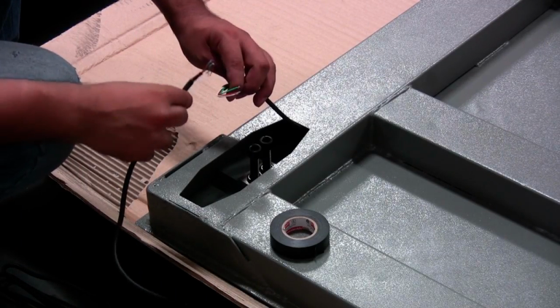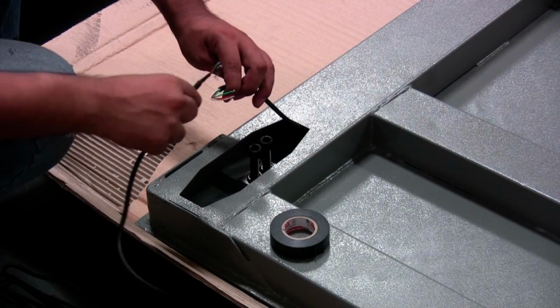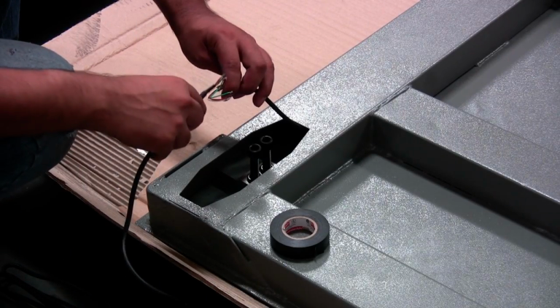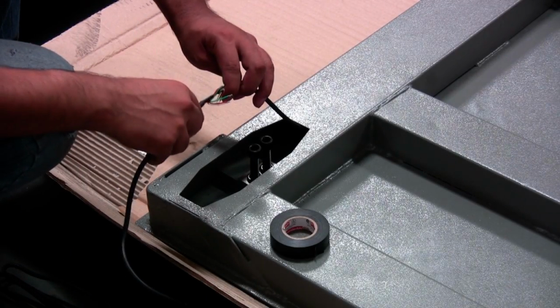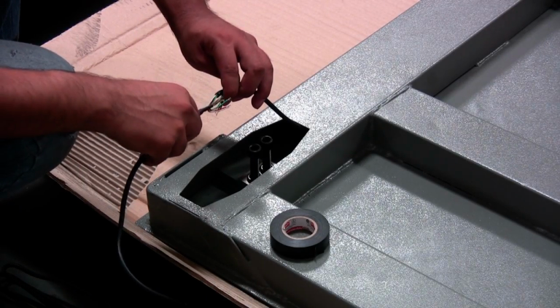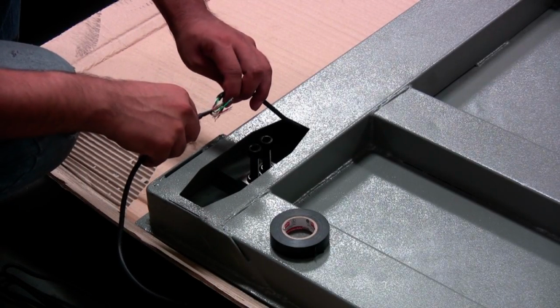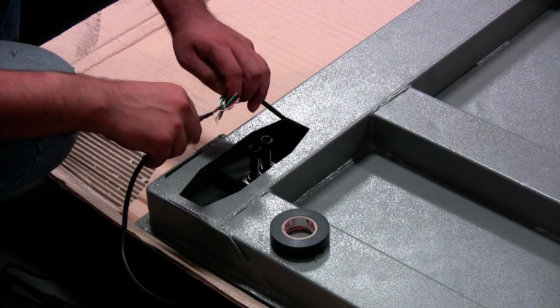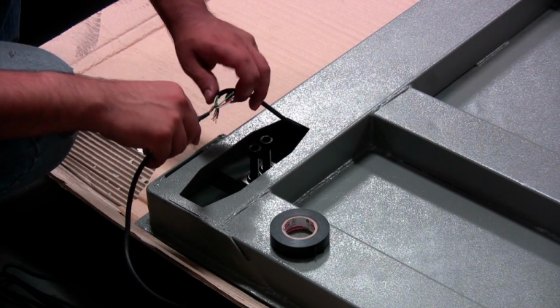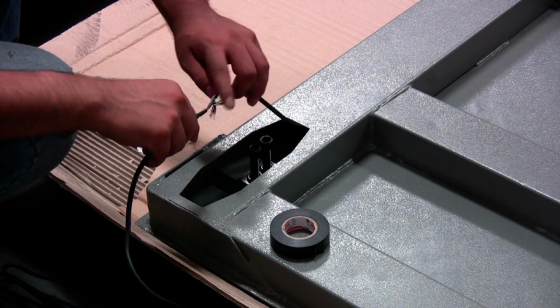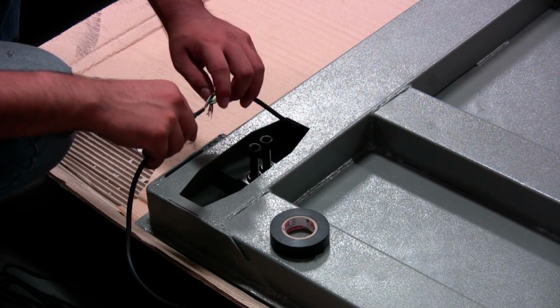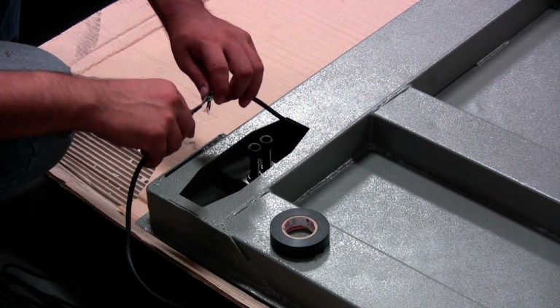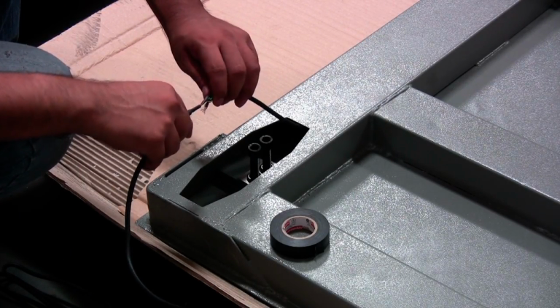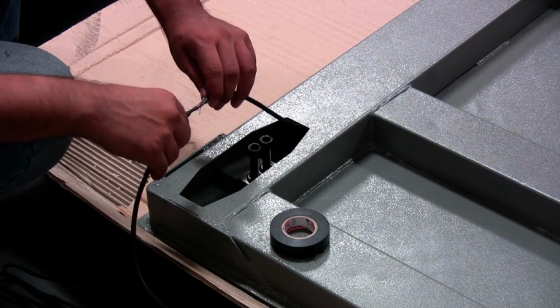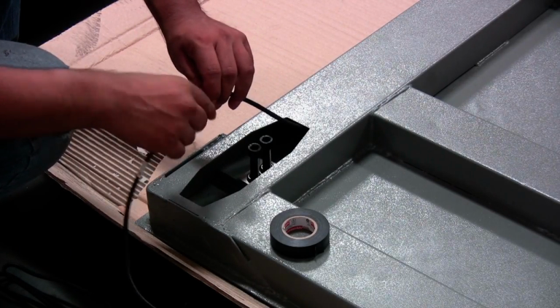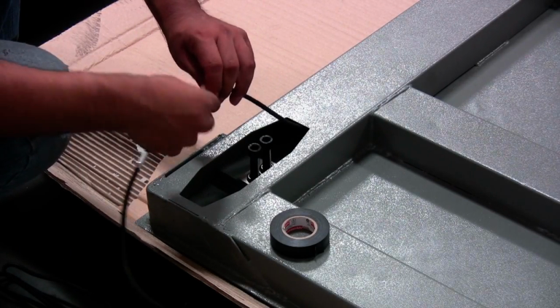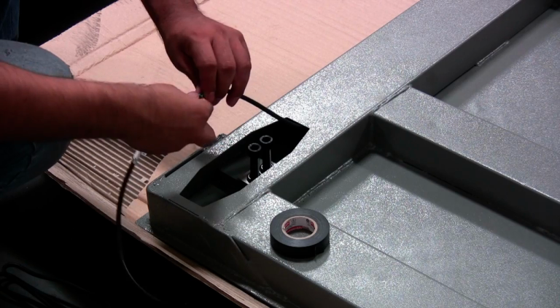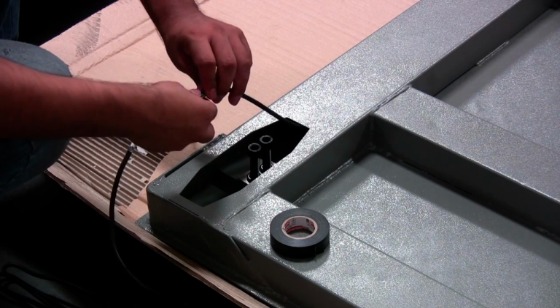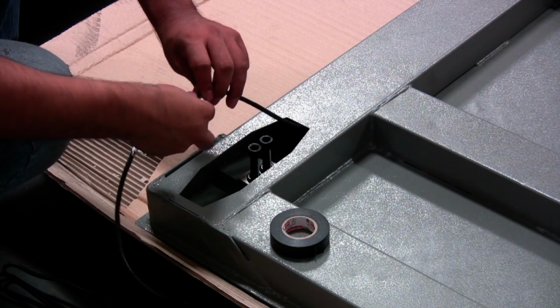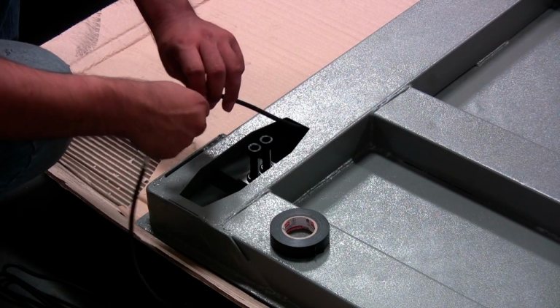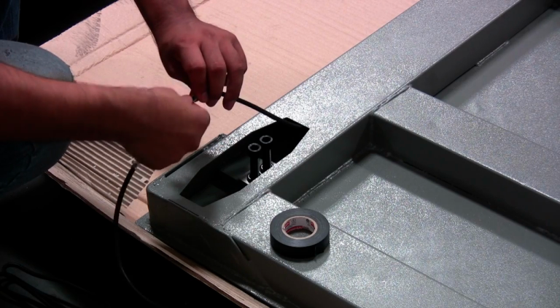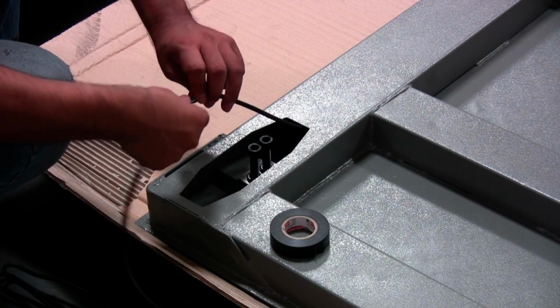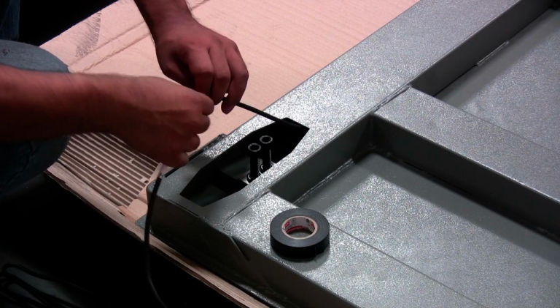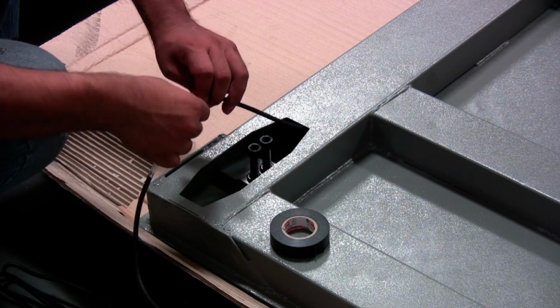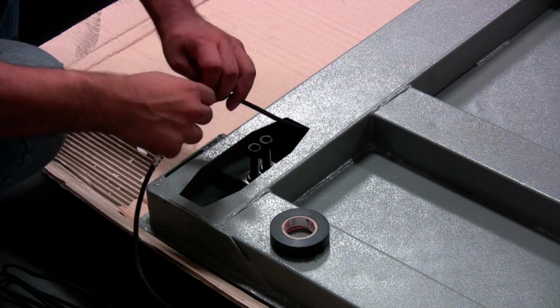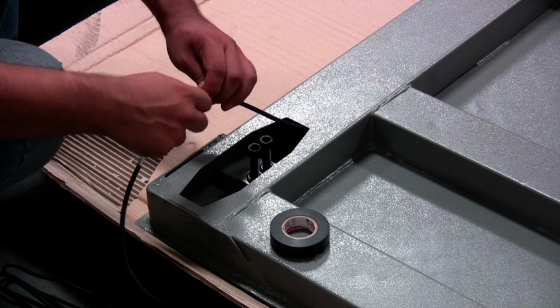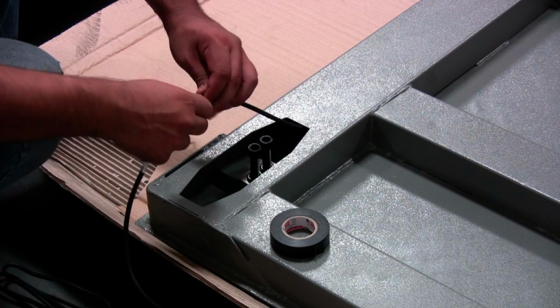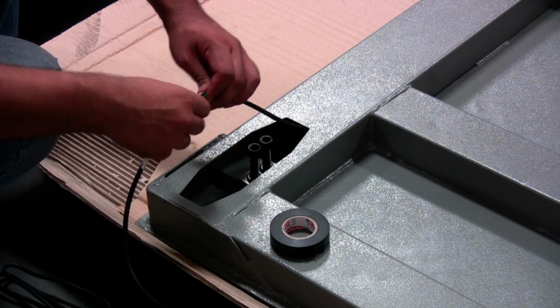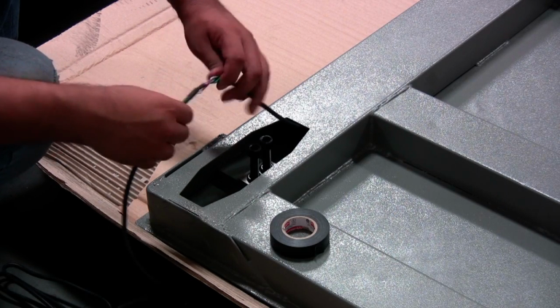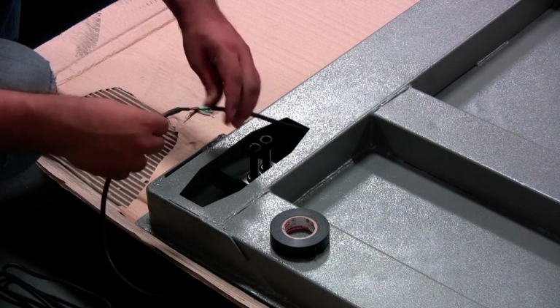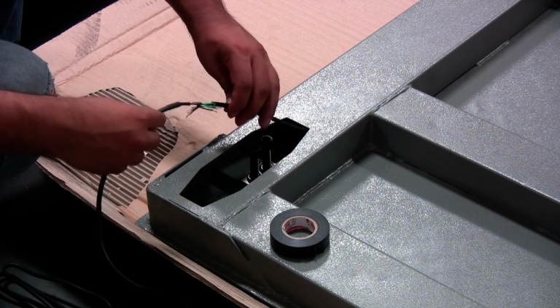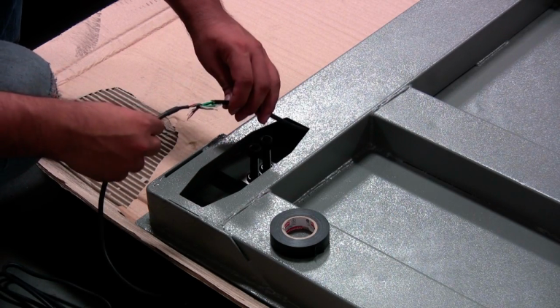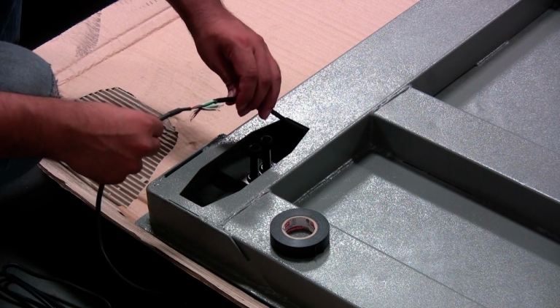Thread the new load cell with a spare cable through the scale tube and wrap the connection with electric tape.